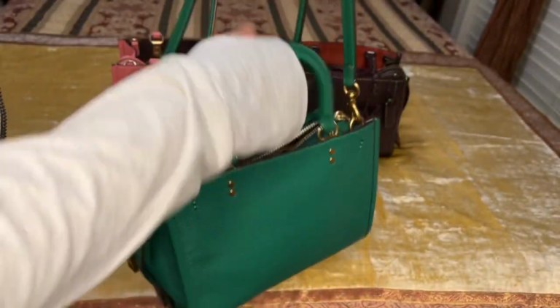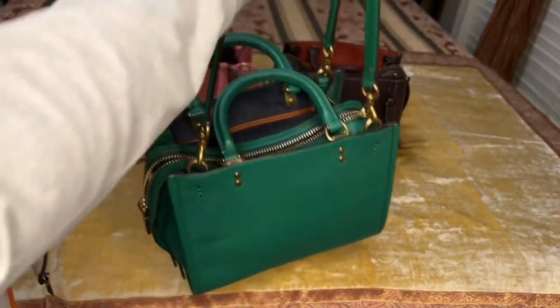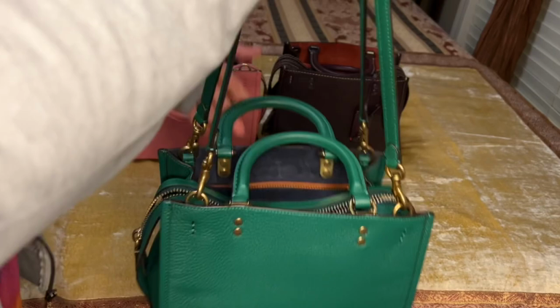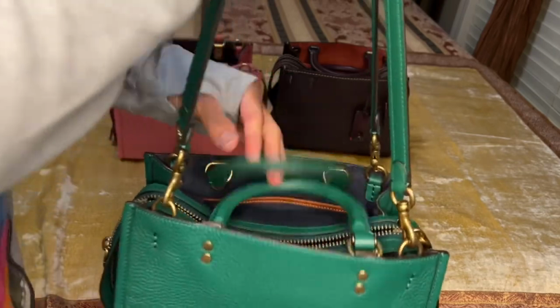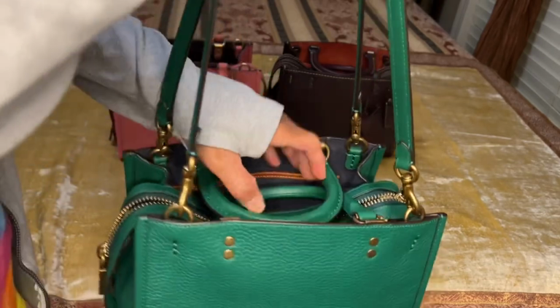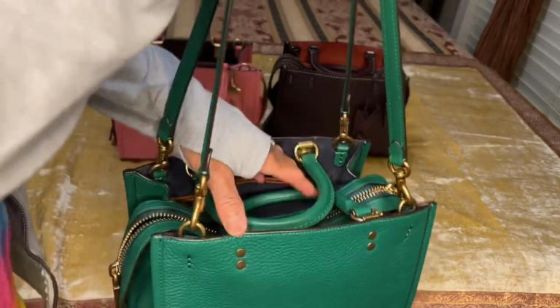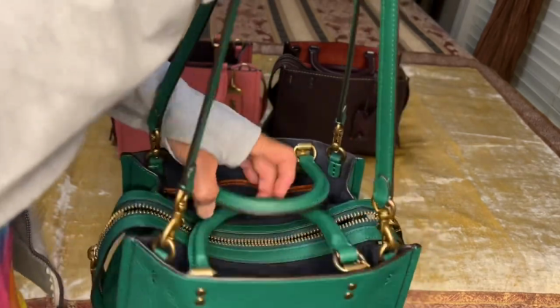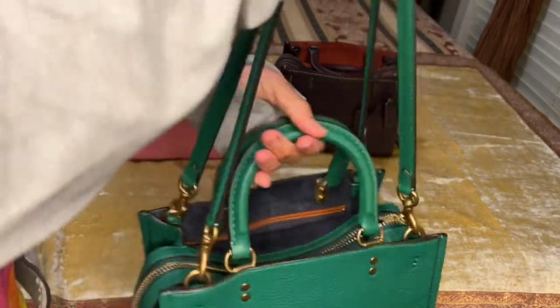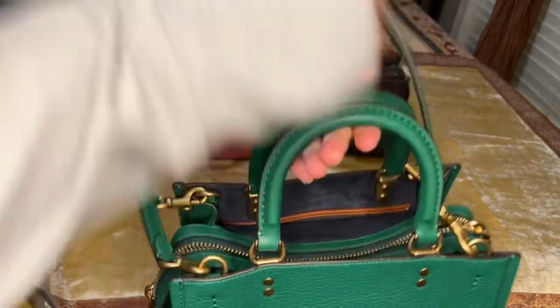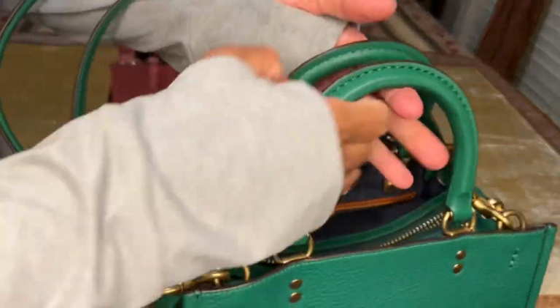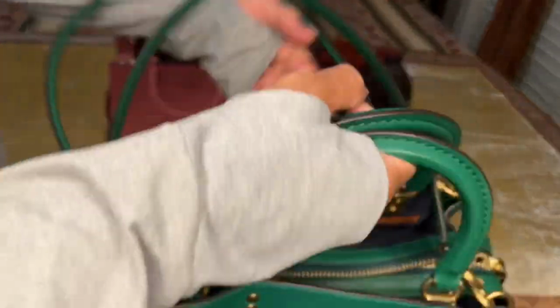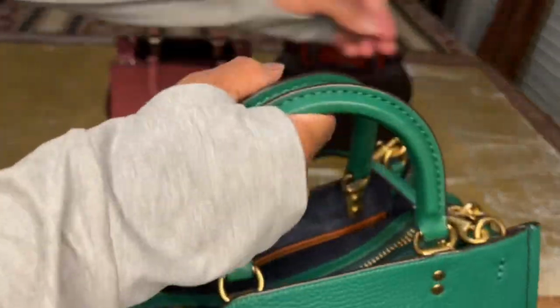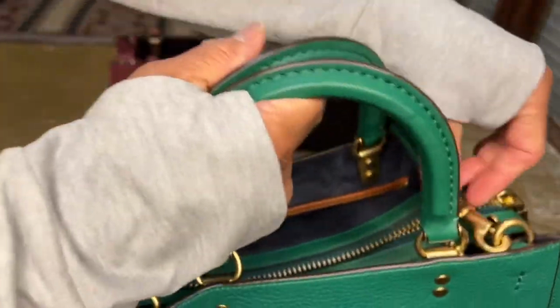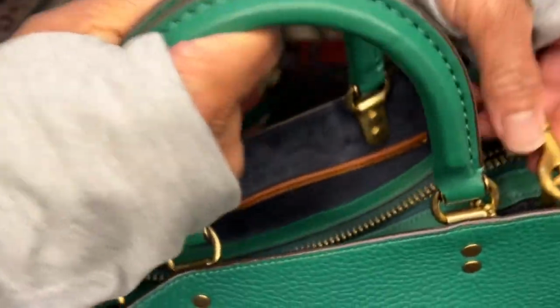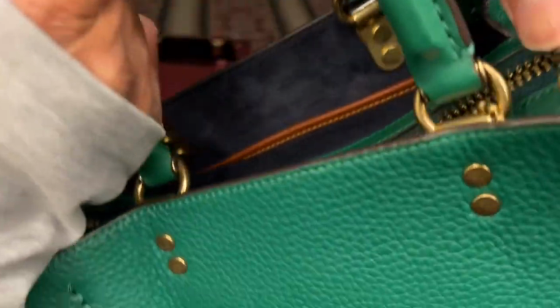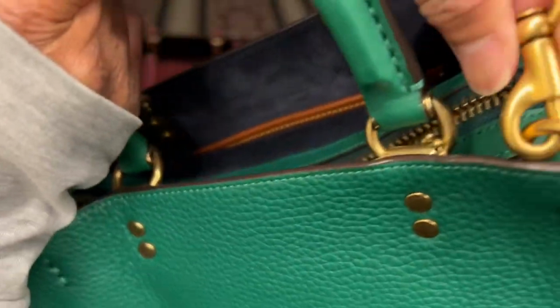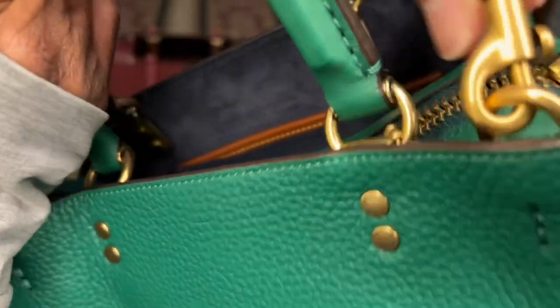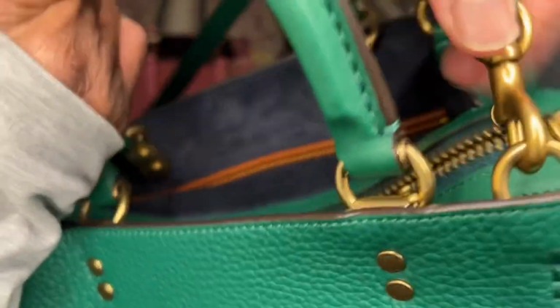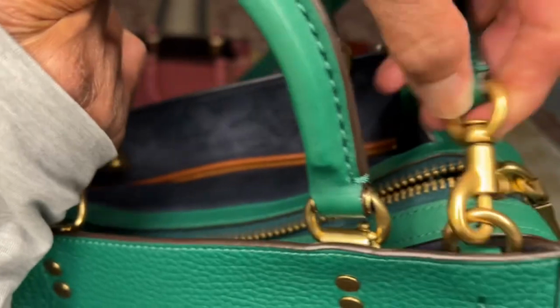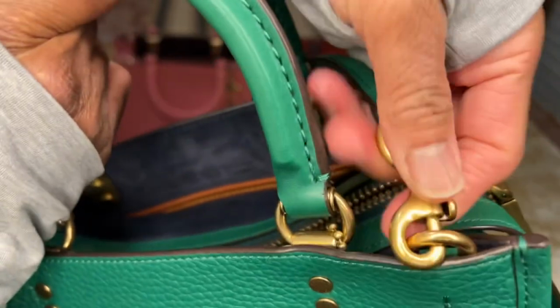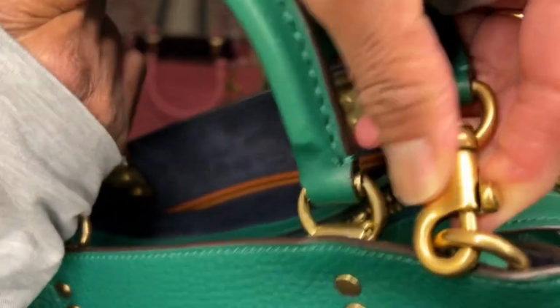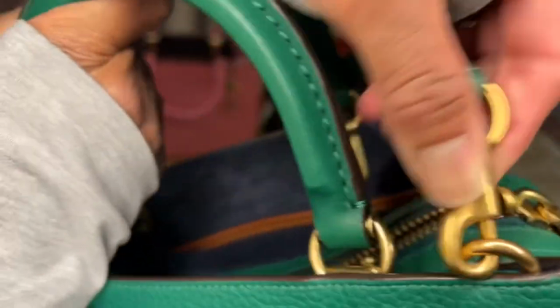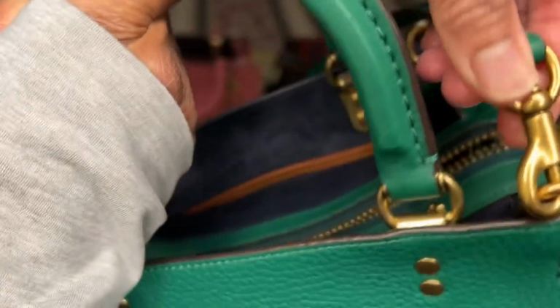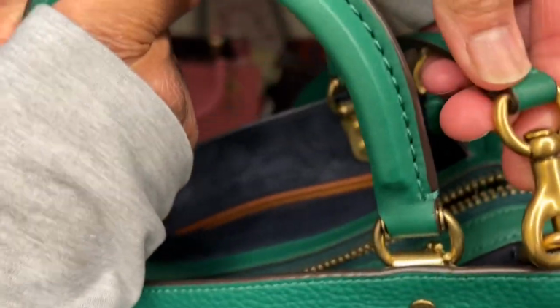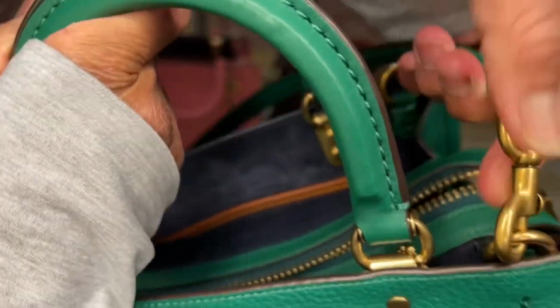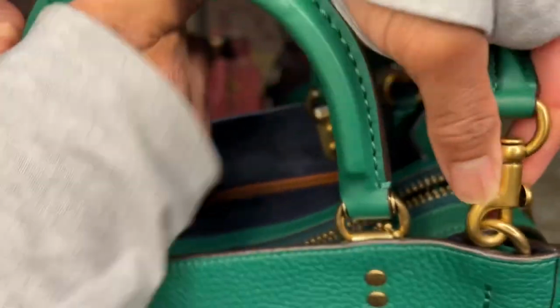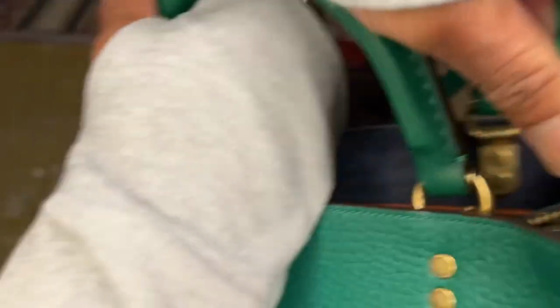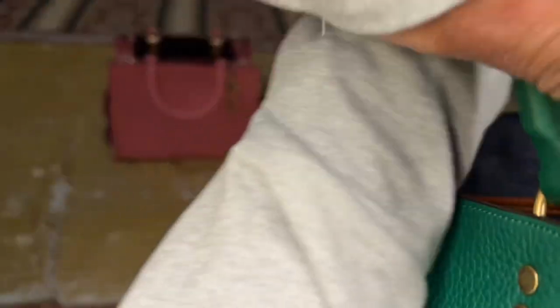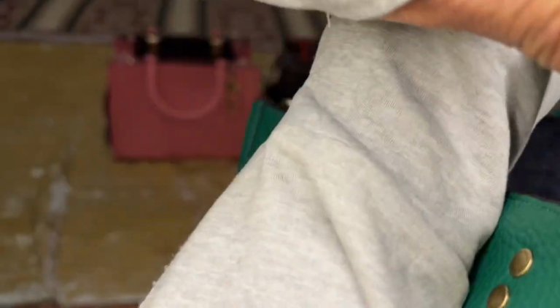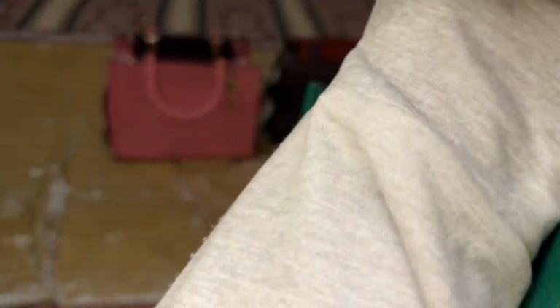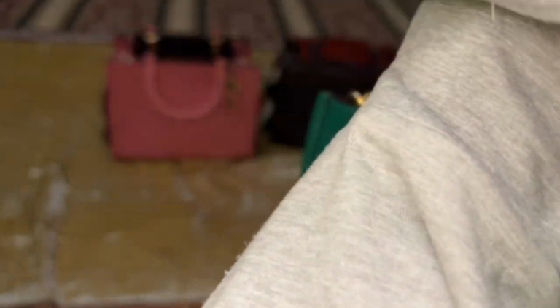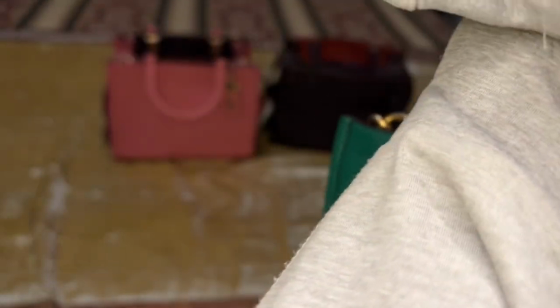This bag has three ways you can carry it. The handles are detachable — you can see the beautiful hardware here on the detachable handles.